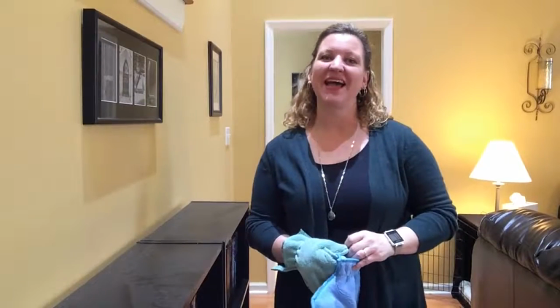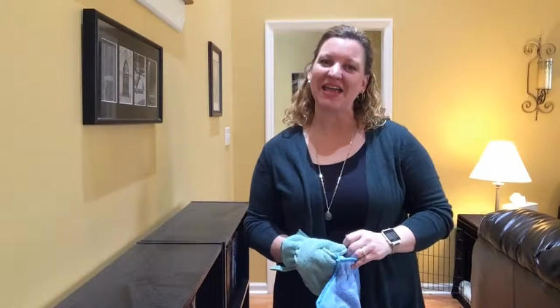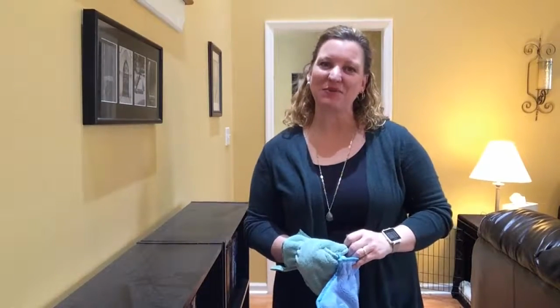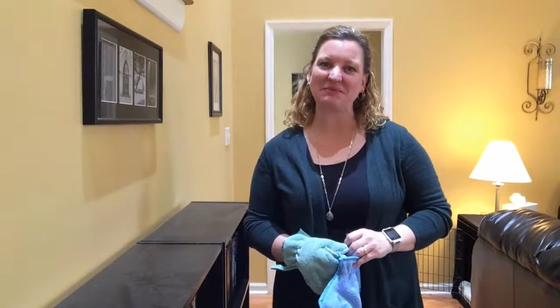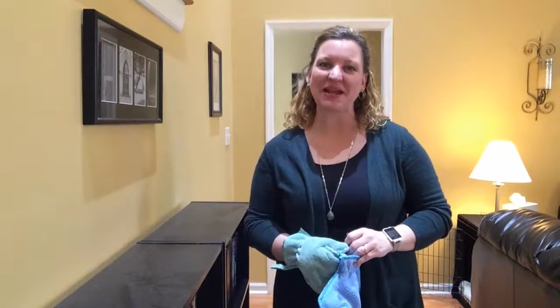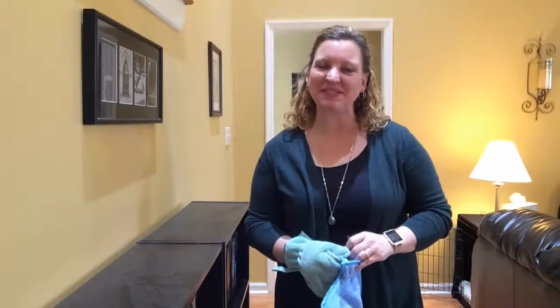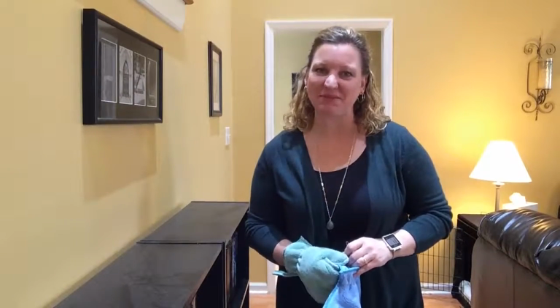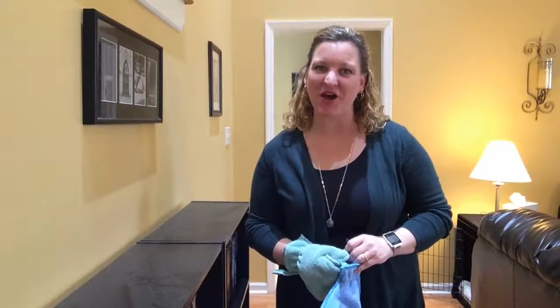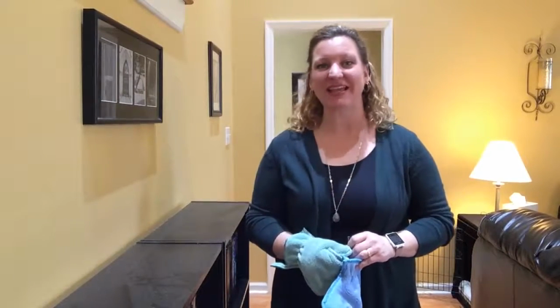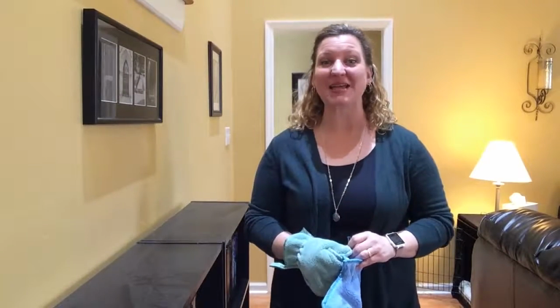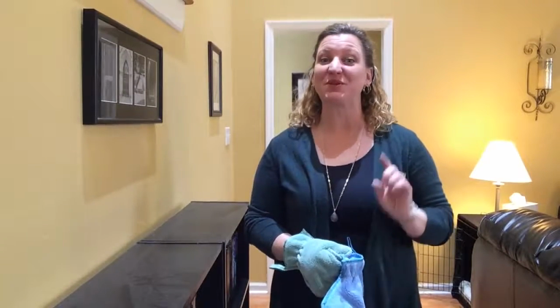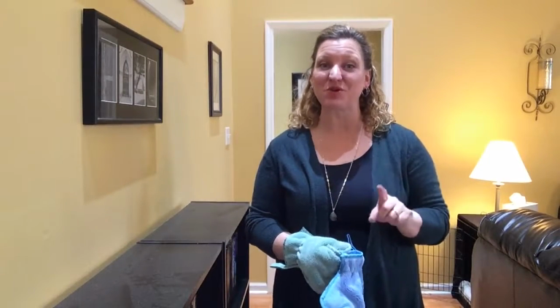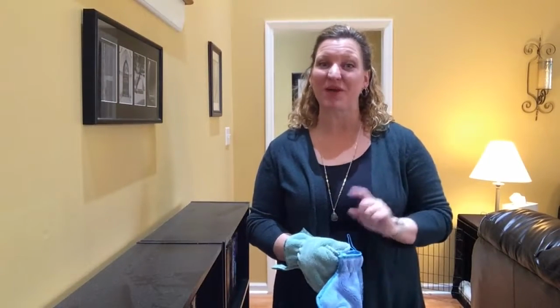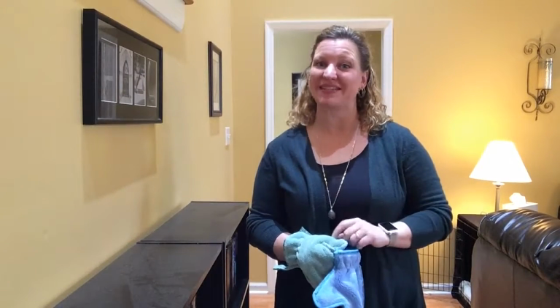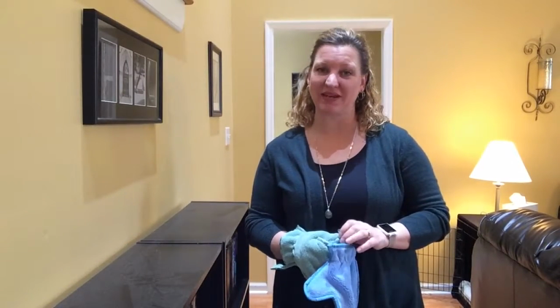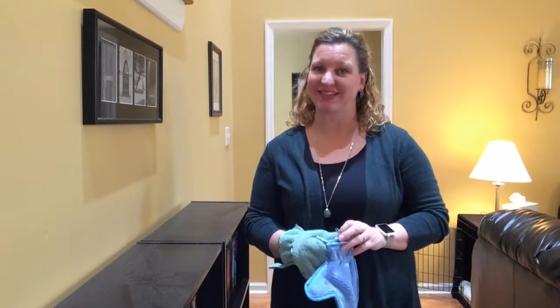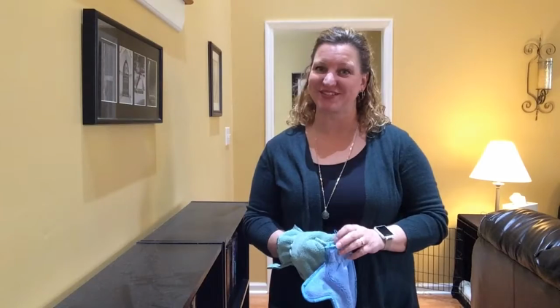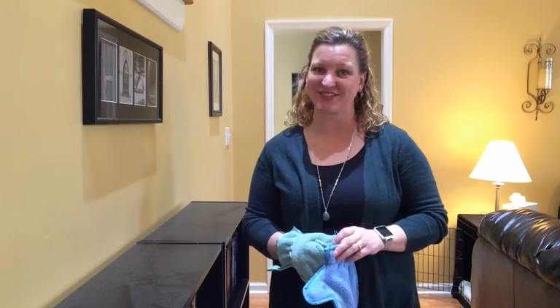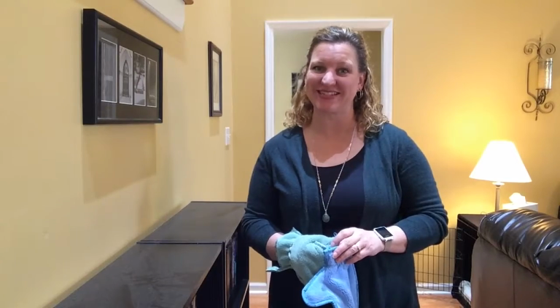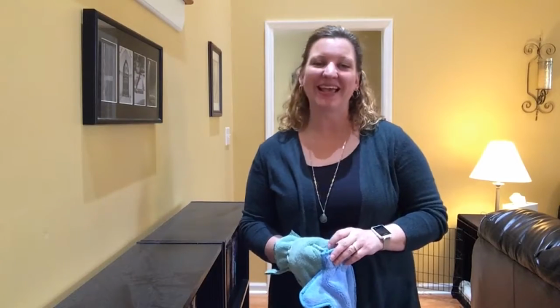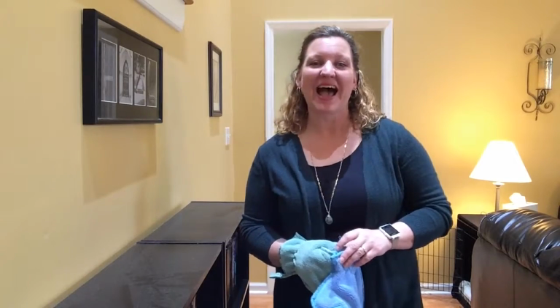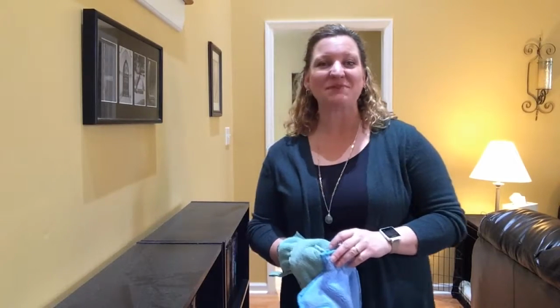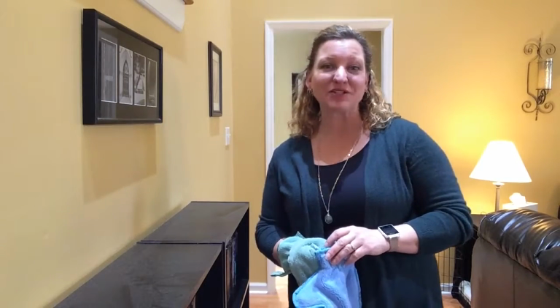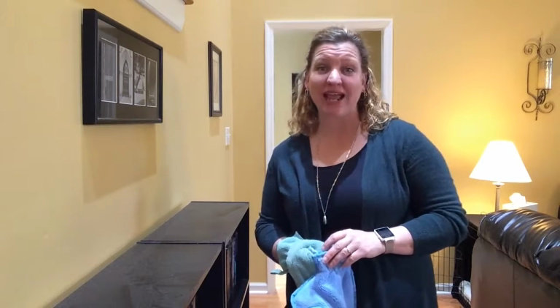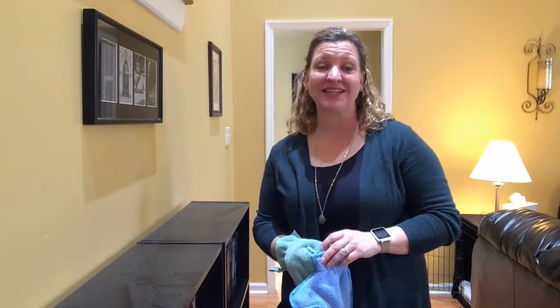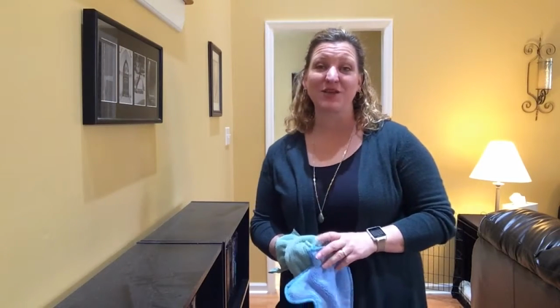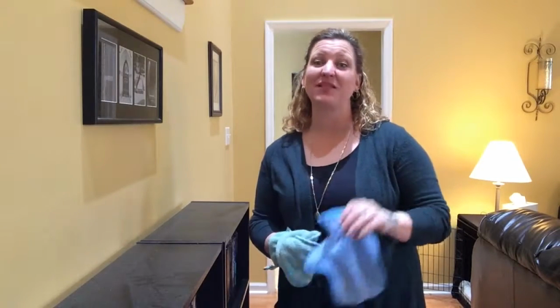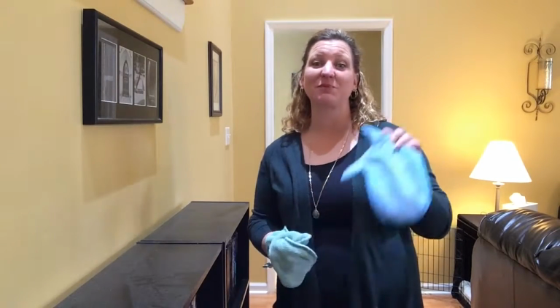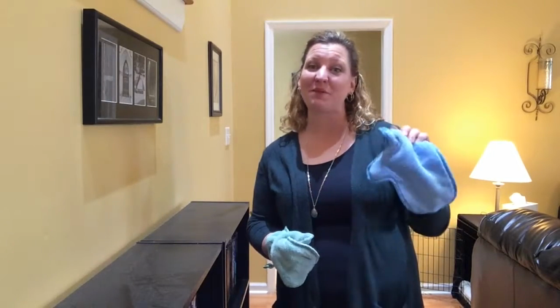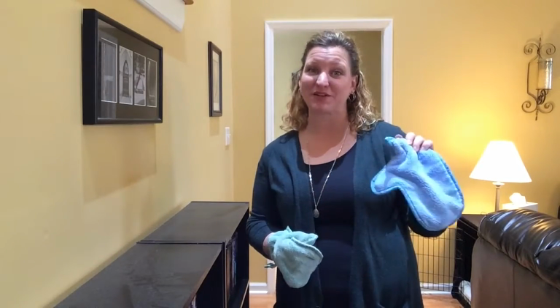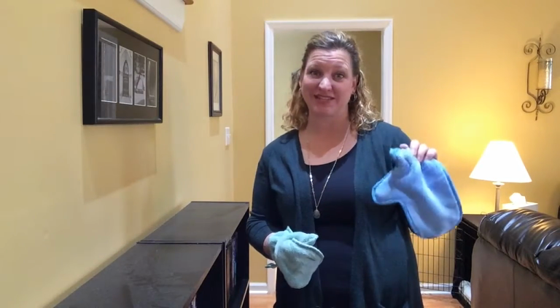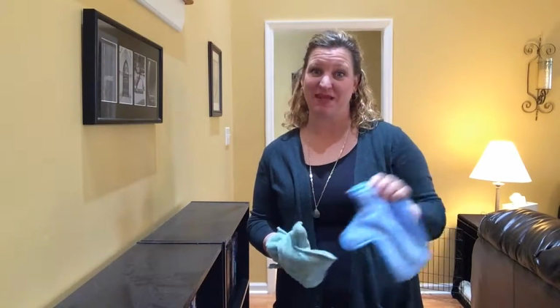Hi everyone, my name is Tammy Hall and I am your Norwex independent sales consultant. I am here today to tell you a little bit about our dusting mitt.